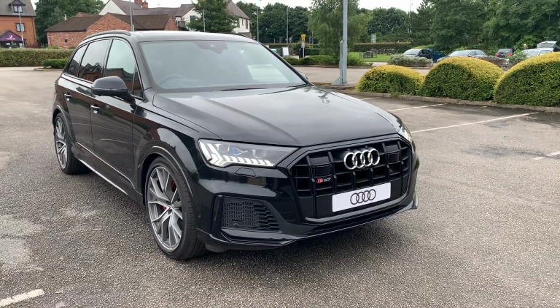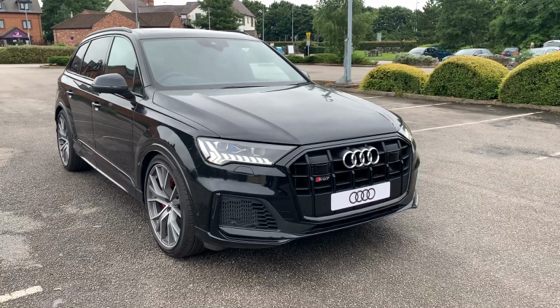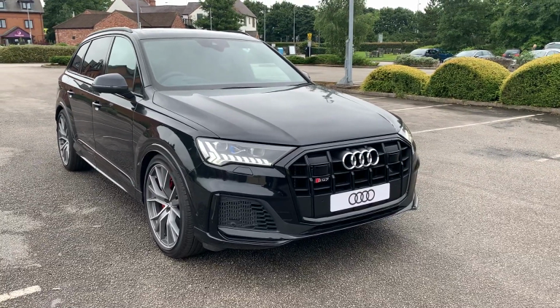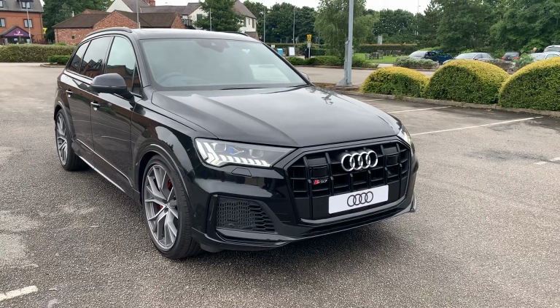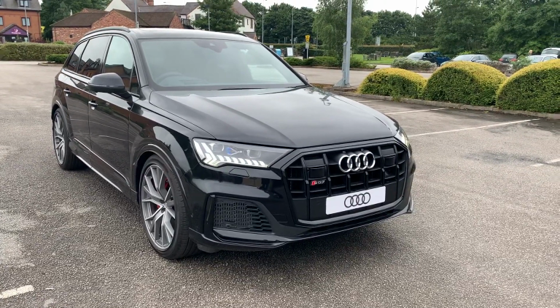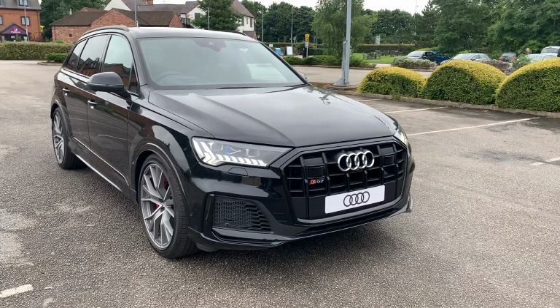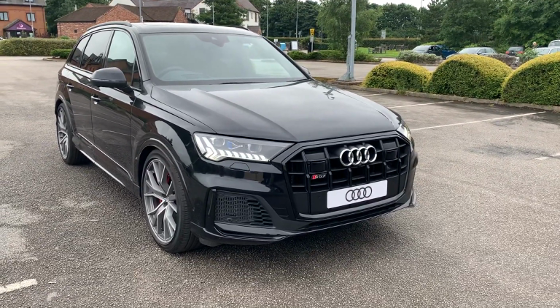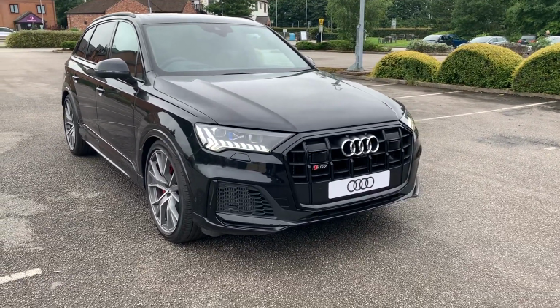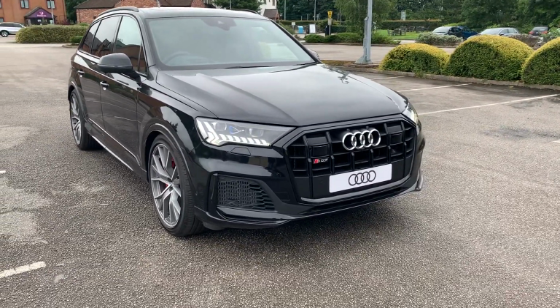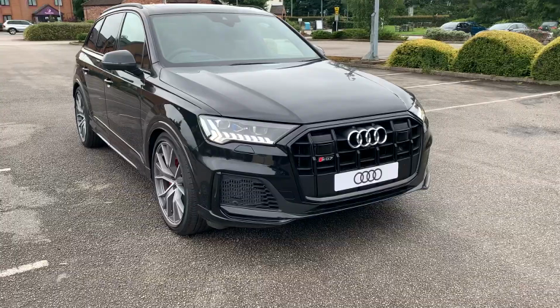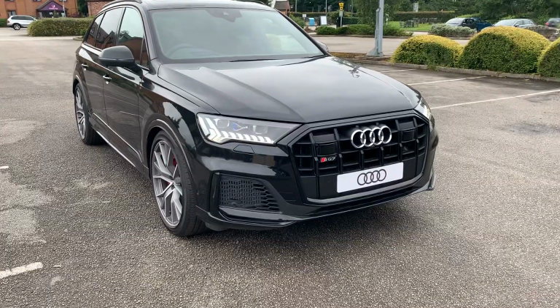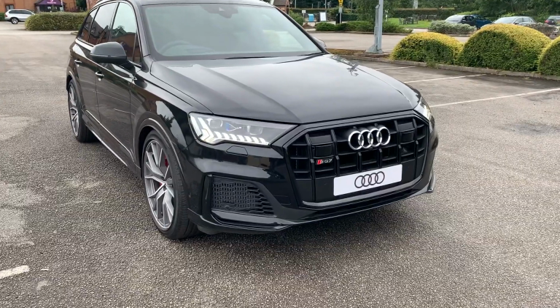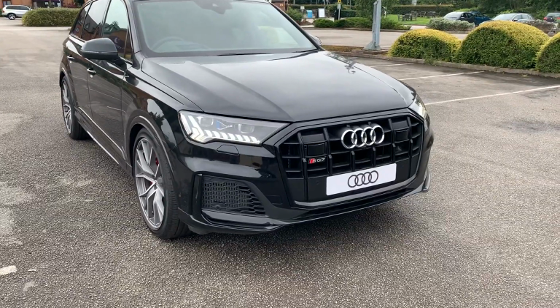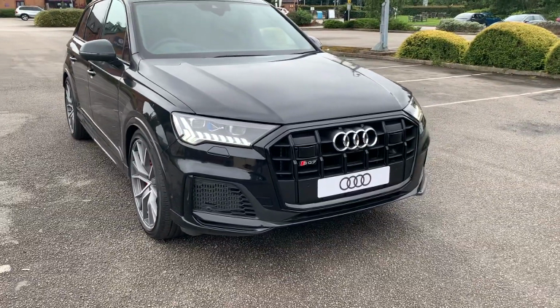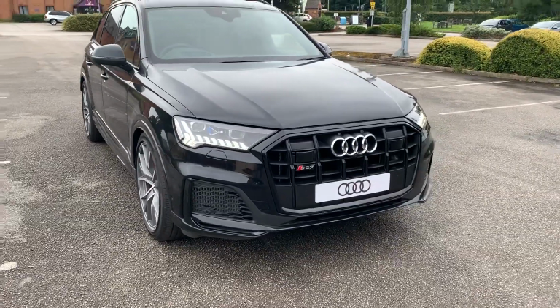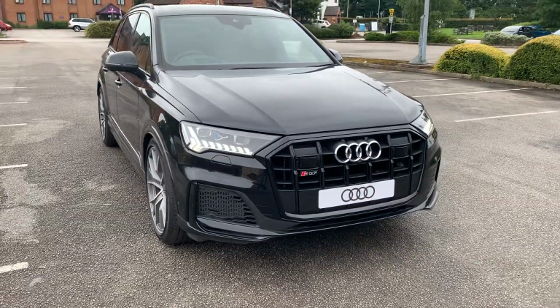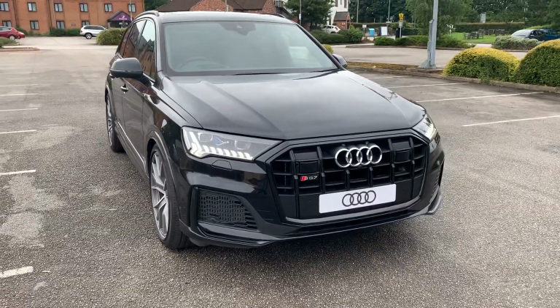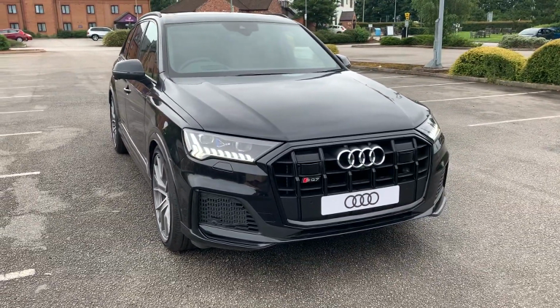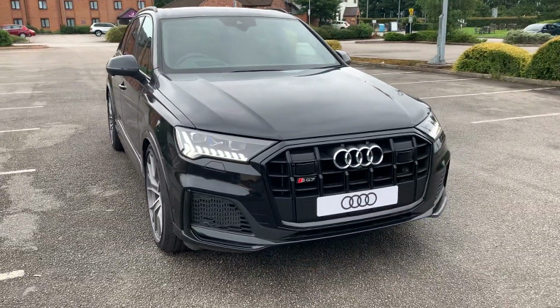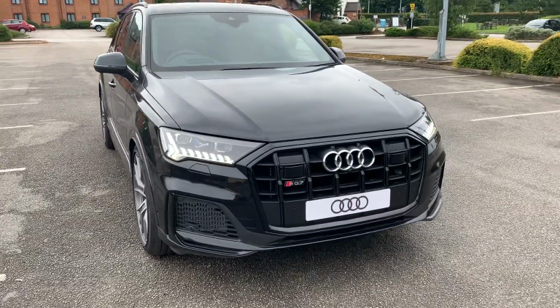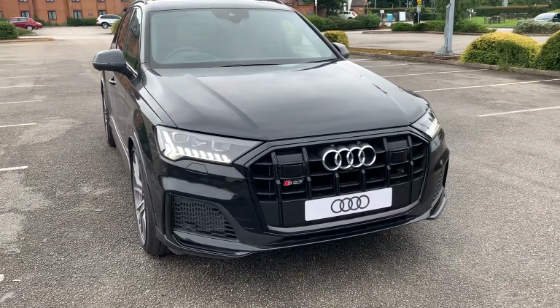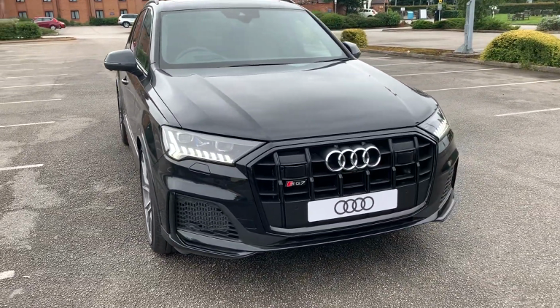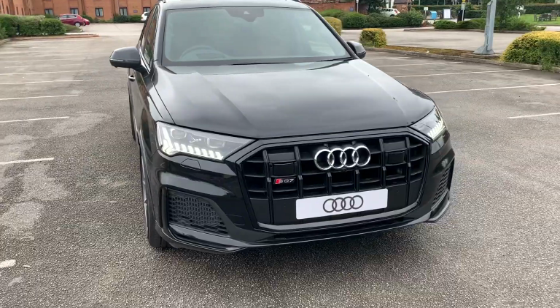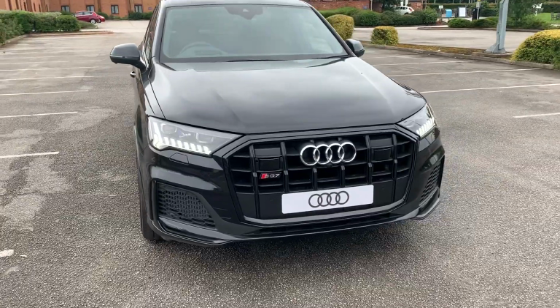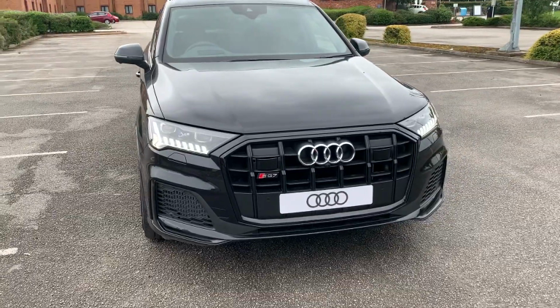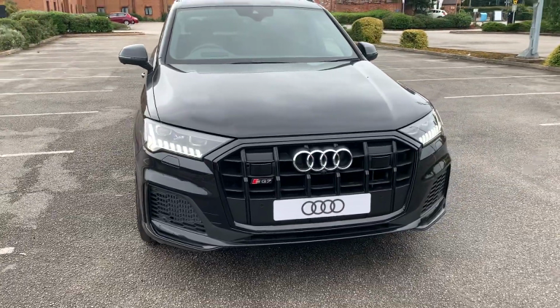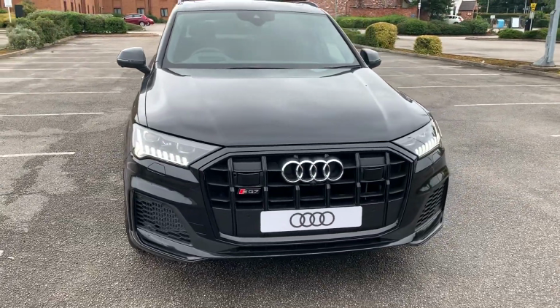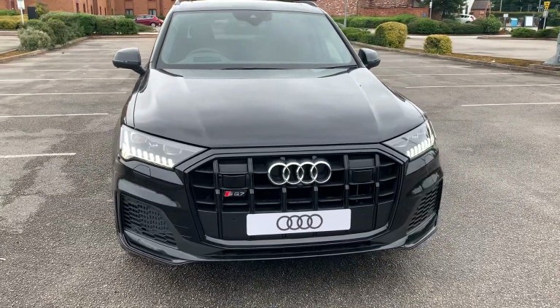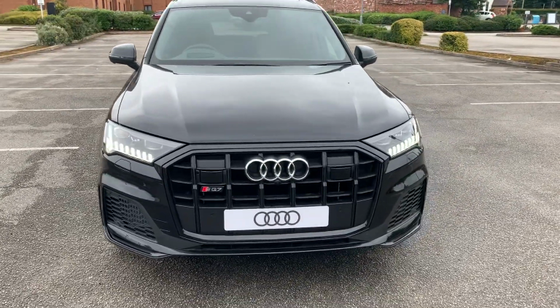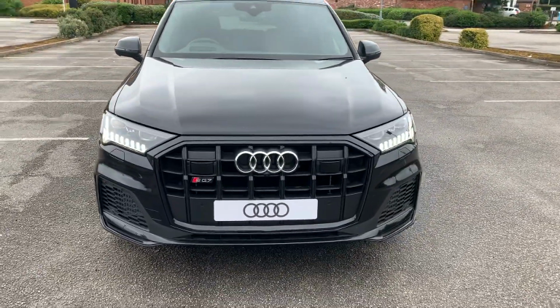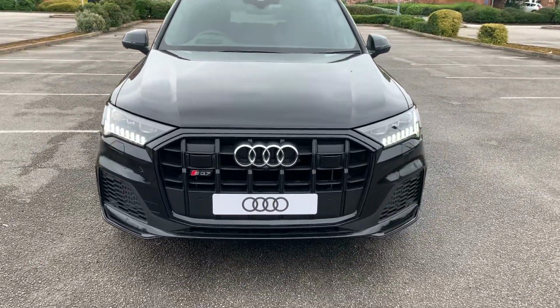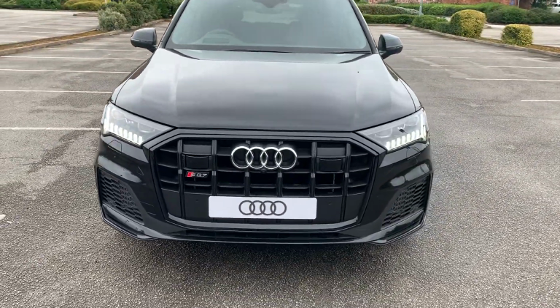Hi and welcome to Stafford Audi. I'd just like to give you a quick walk around this brand new Audi SQ7 that we currently have in stock. It's a 4 litre V8 Quattro, it's automatic and is finished in orca black.